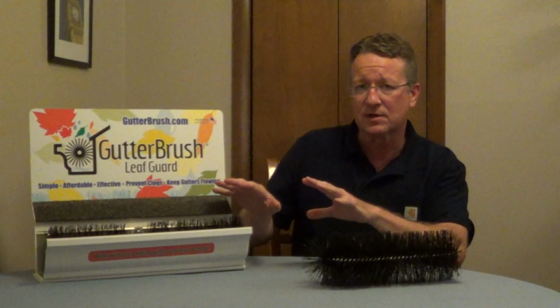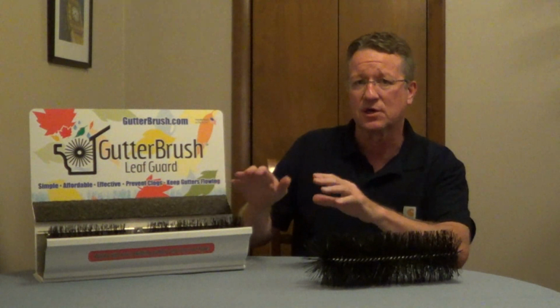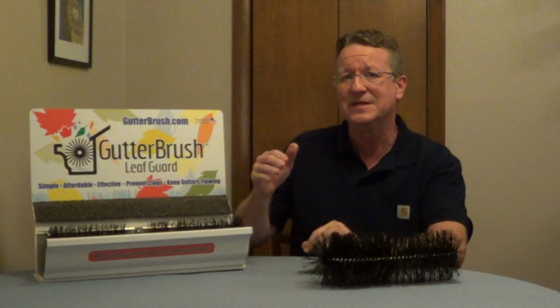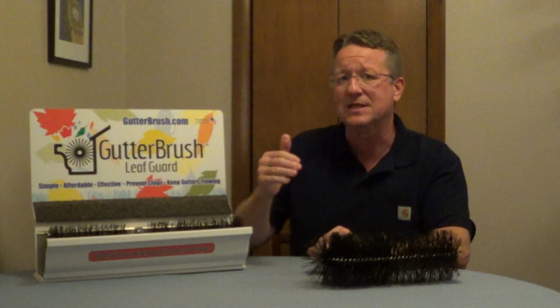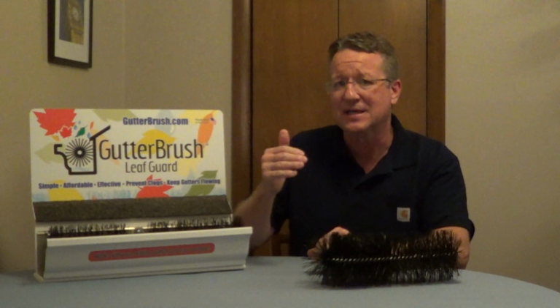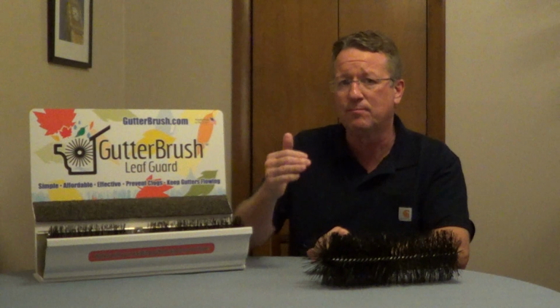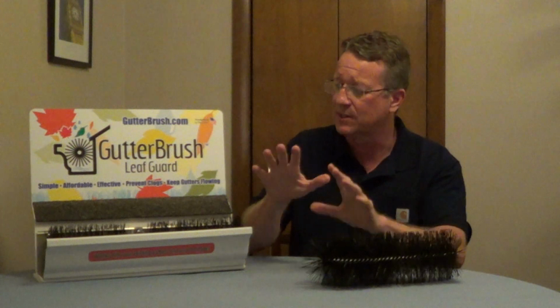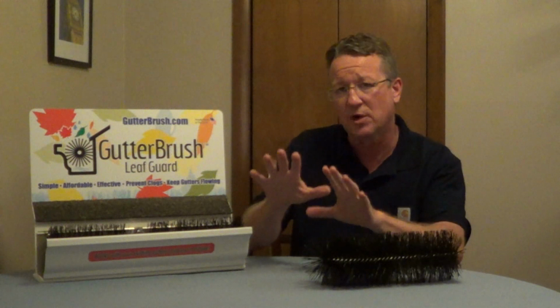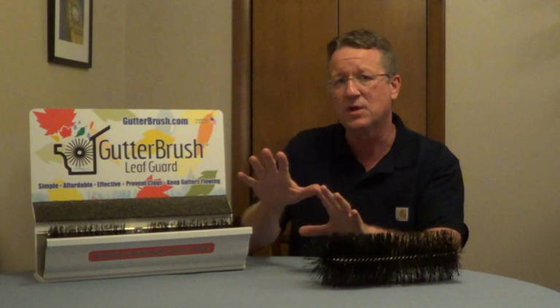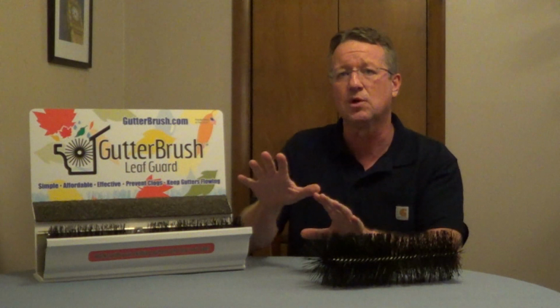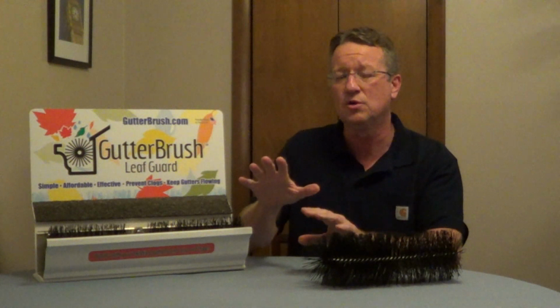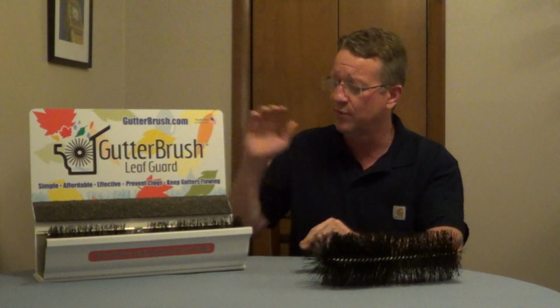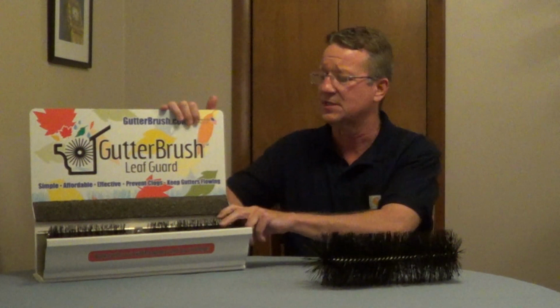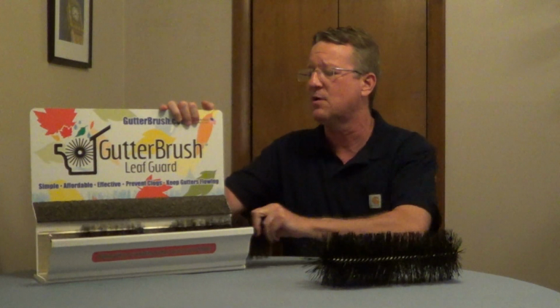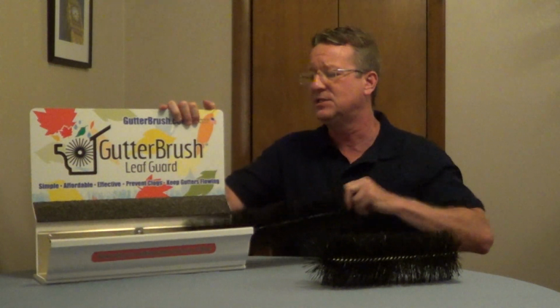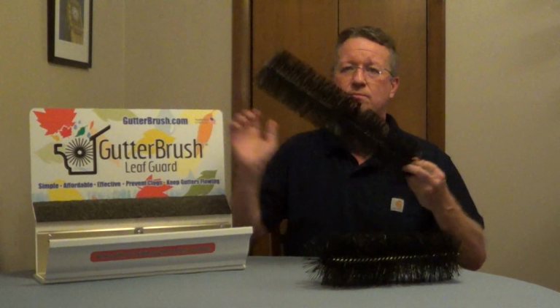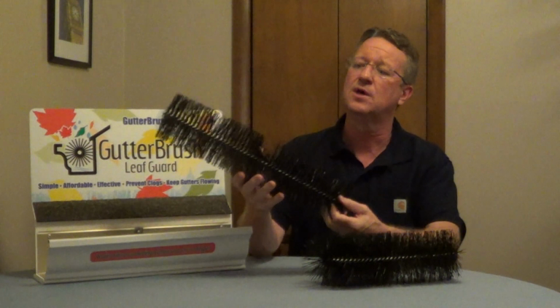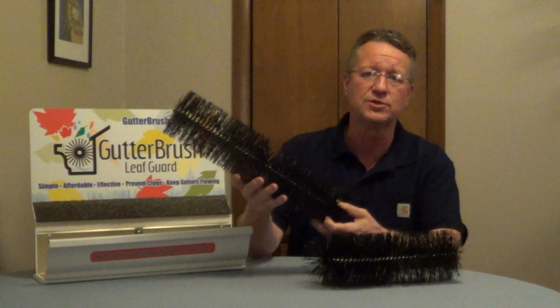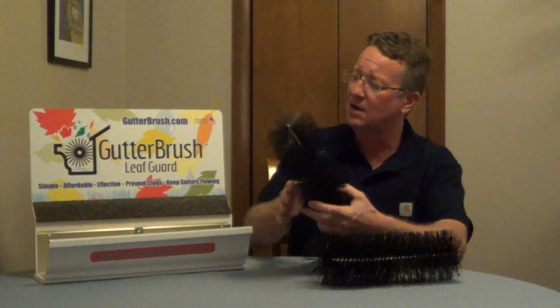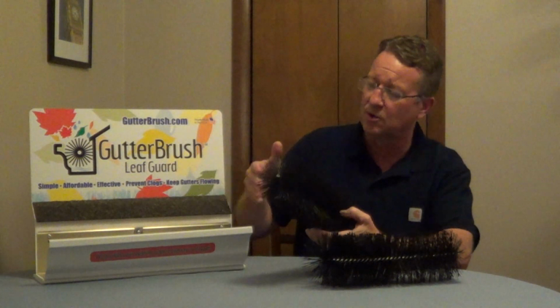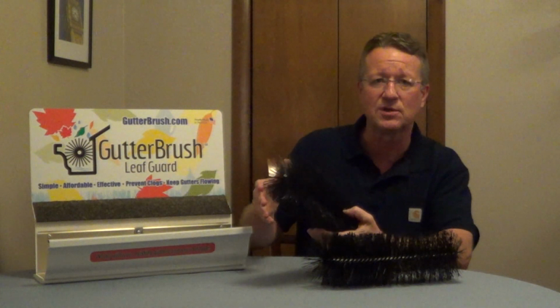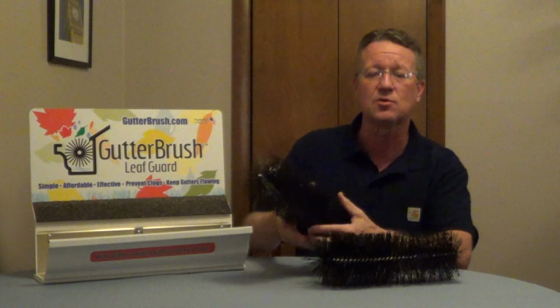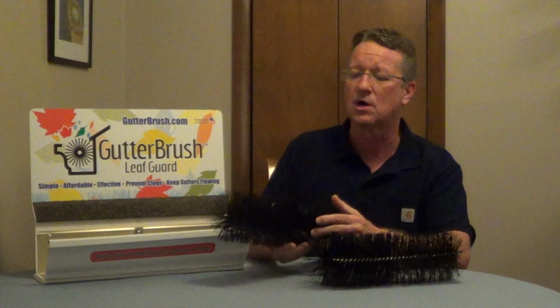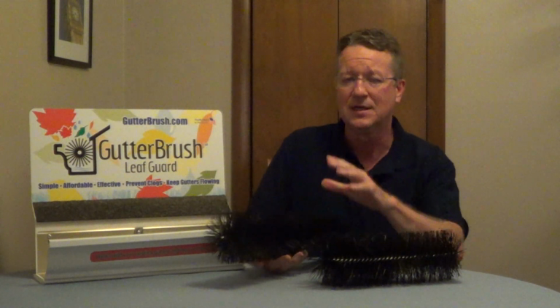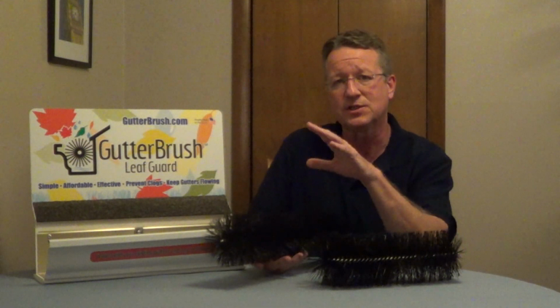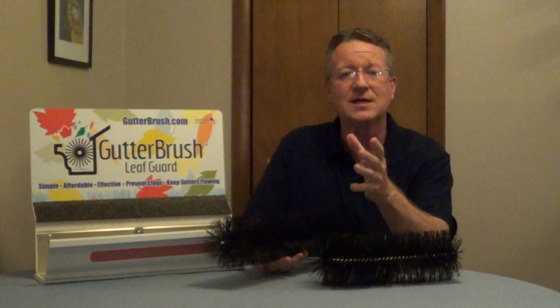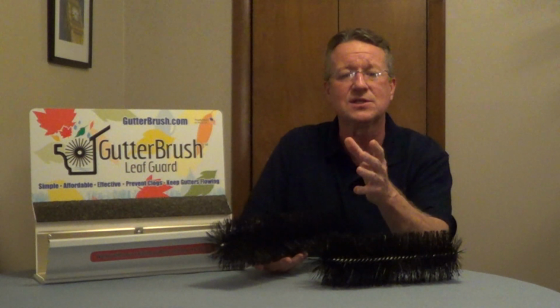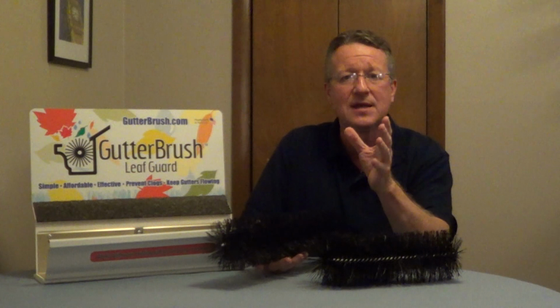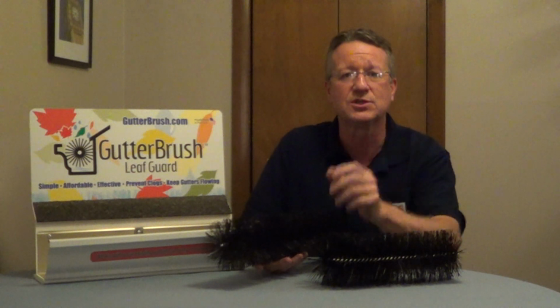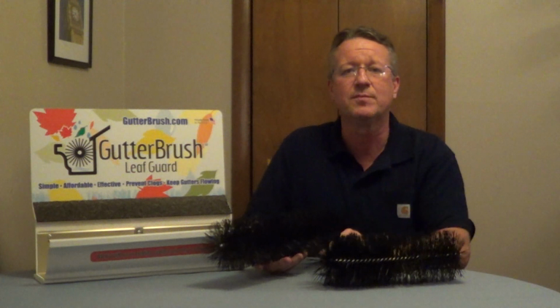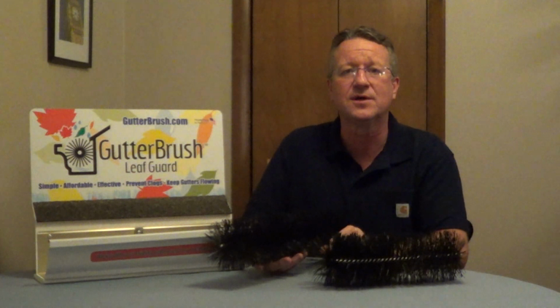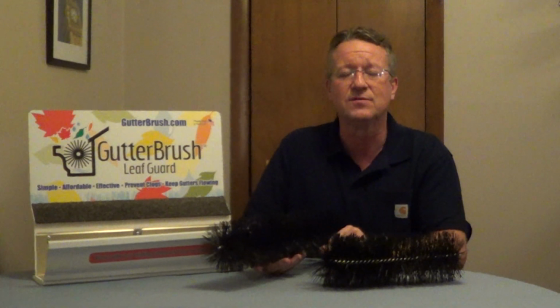All gutter guards are going to need to be cleaned at some point because small debris will slowly accumulate. With these it's very easy to remove, hose them down, and then hose down your gutter to reinstall. Just a very nice system and I'll put some more information underneath the video.